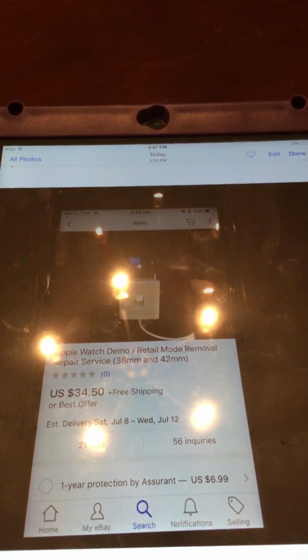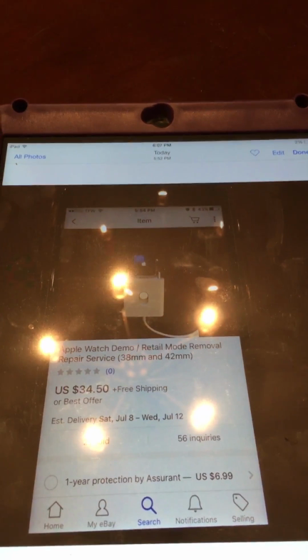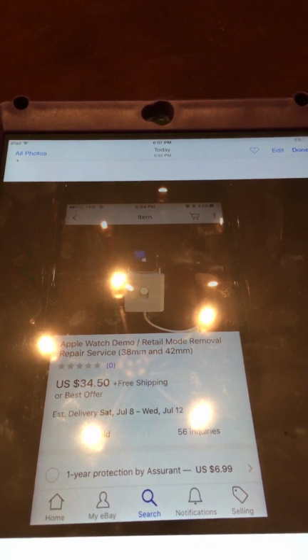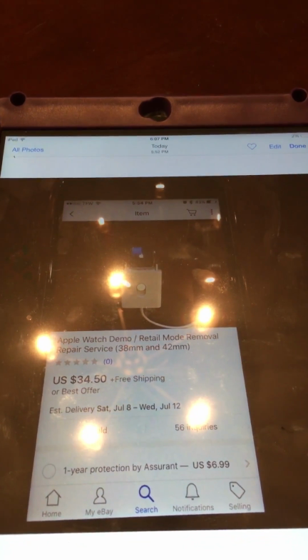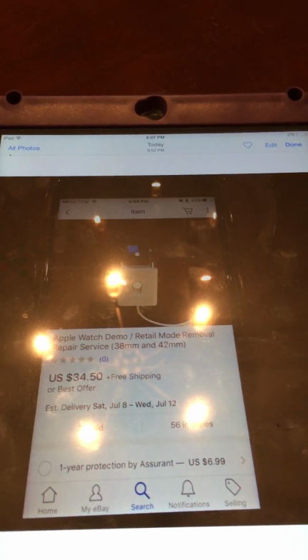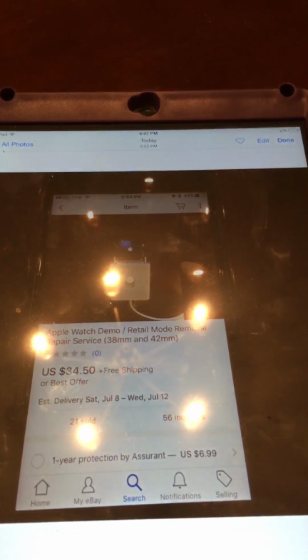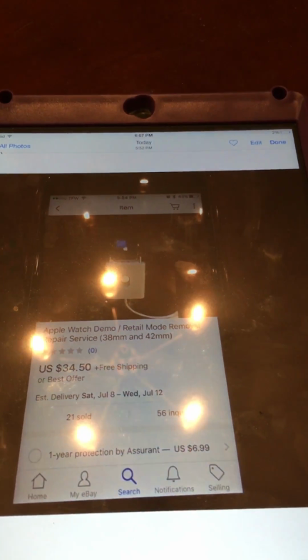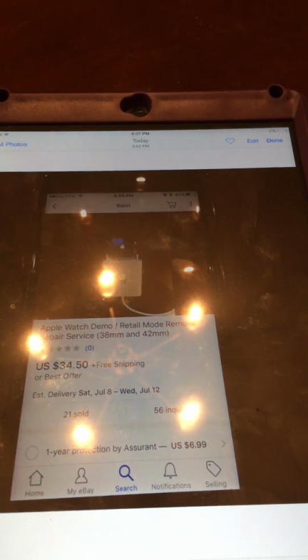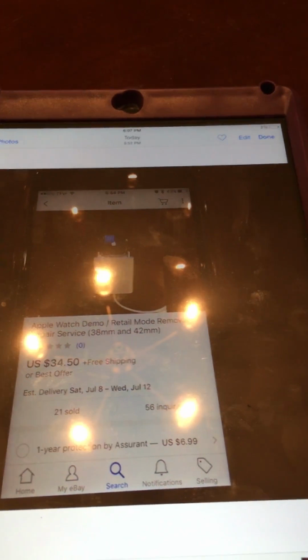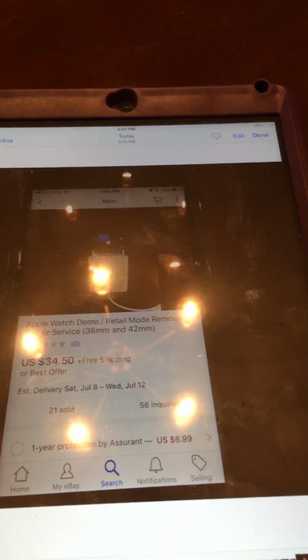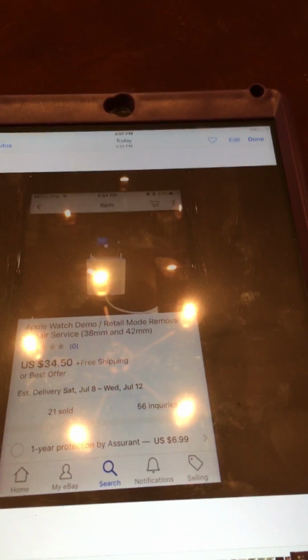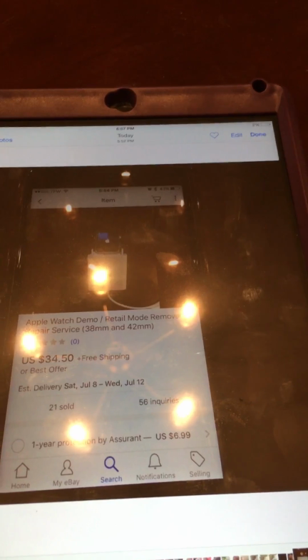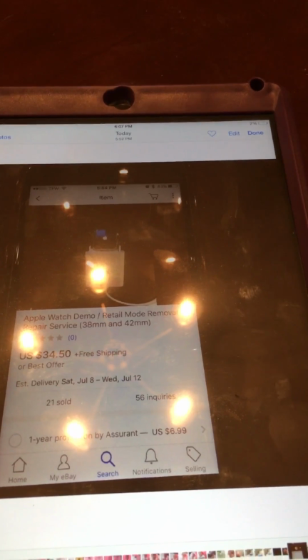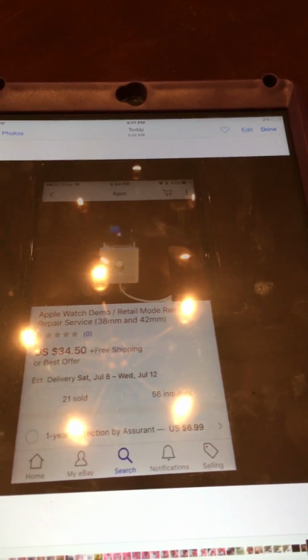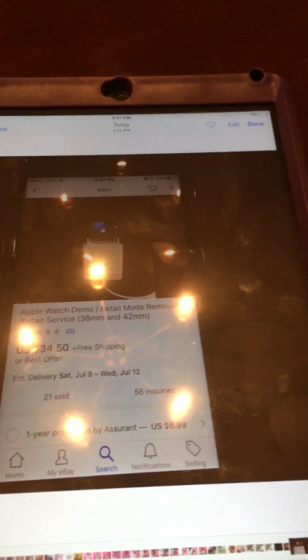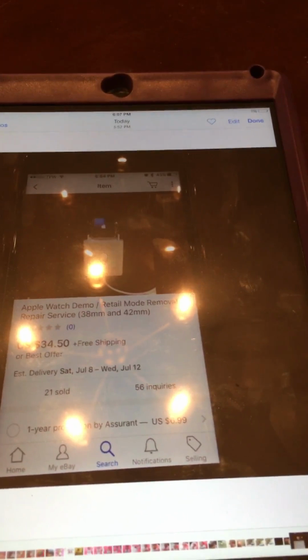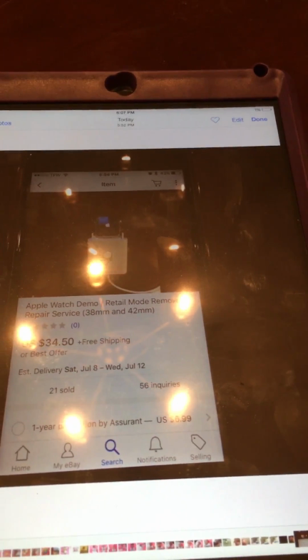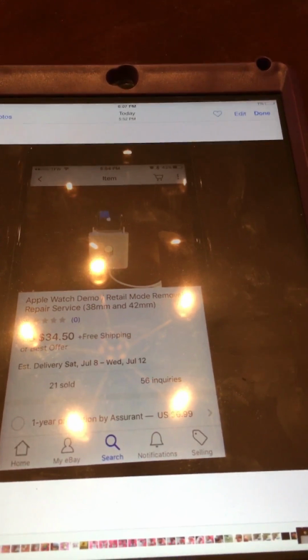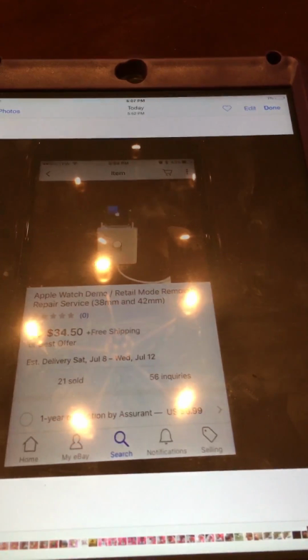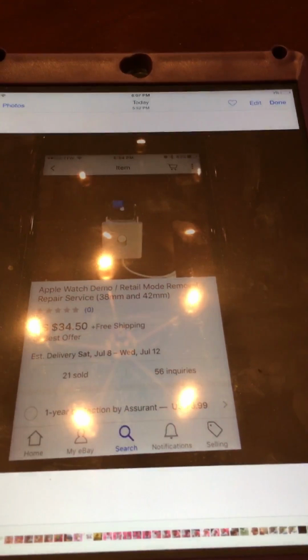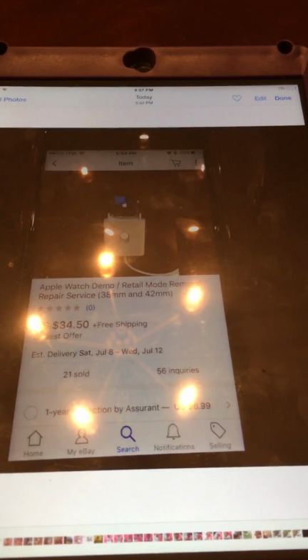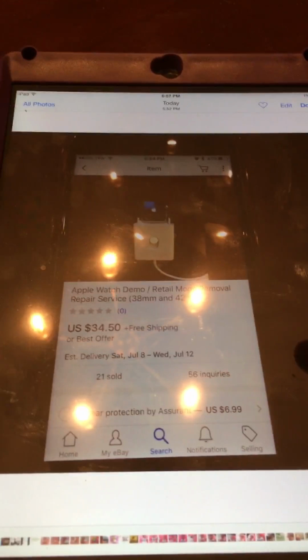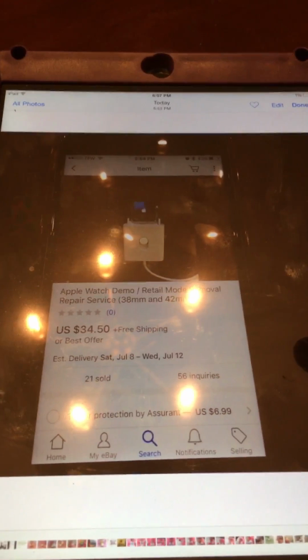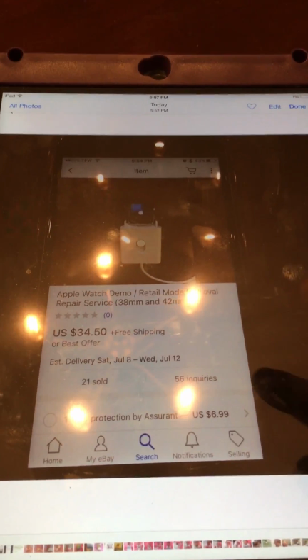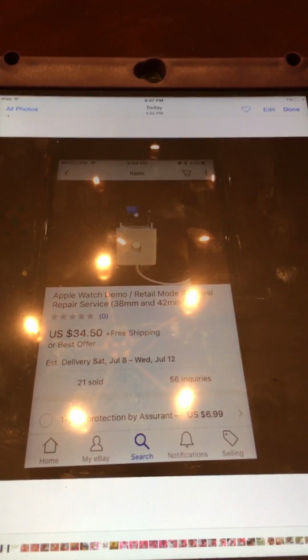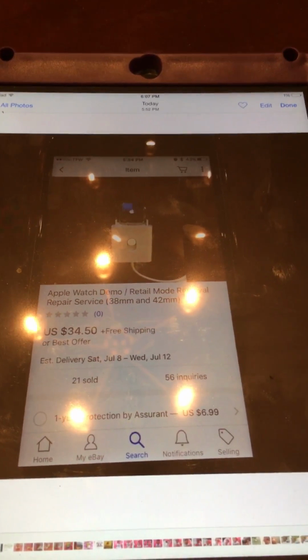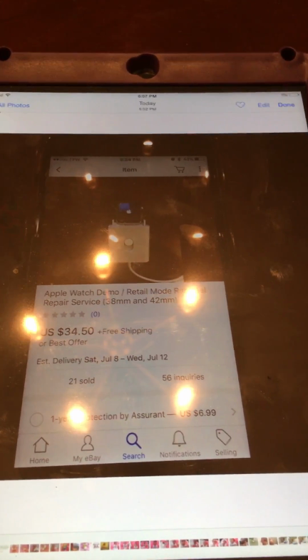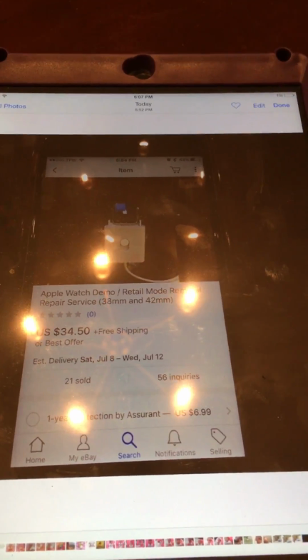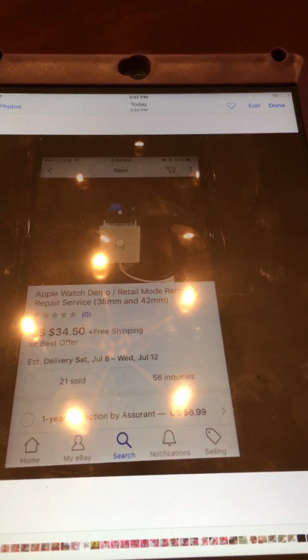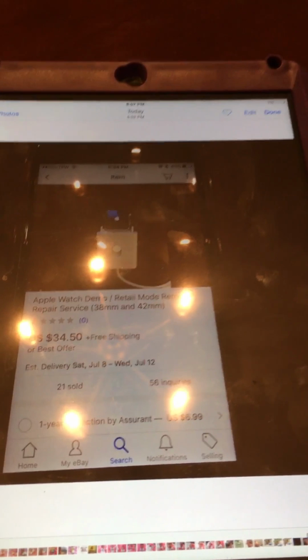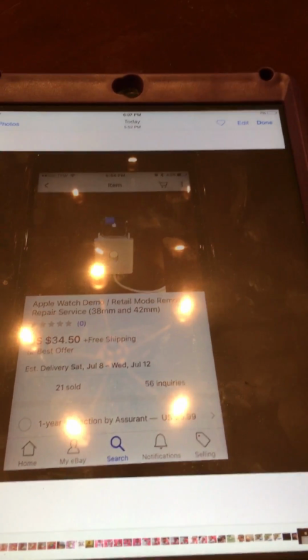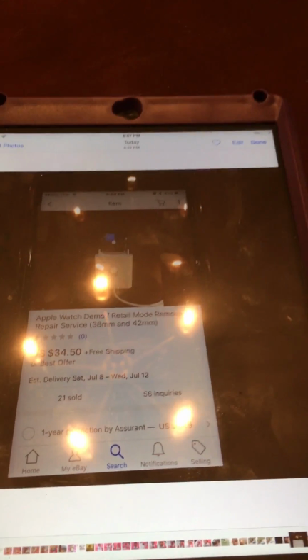You can find the adapter on eBay, but then you still have to find the files to restore it. So what I did was pay $35 for the service — I think I offered less, around $33.